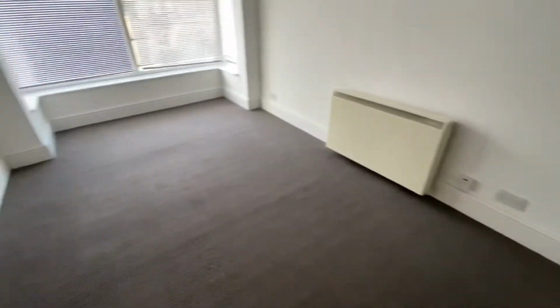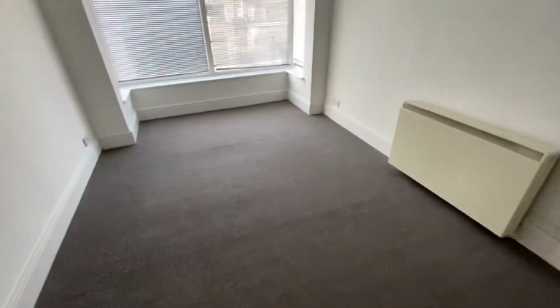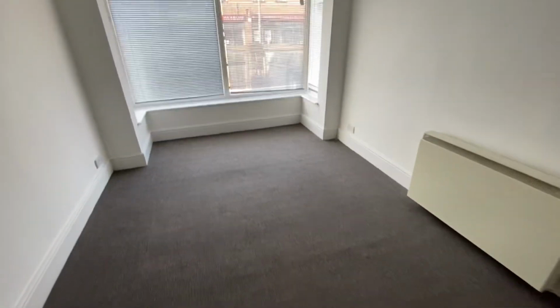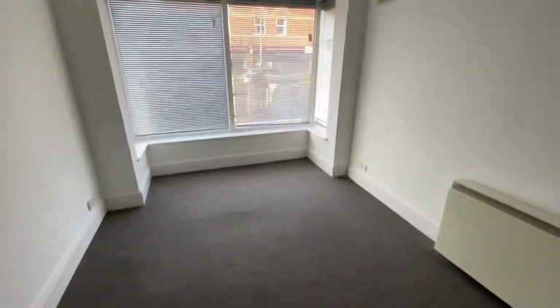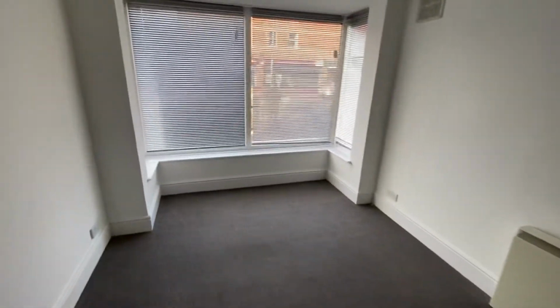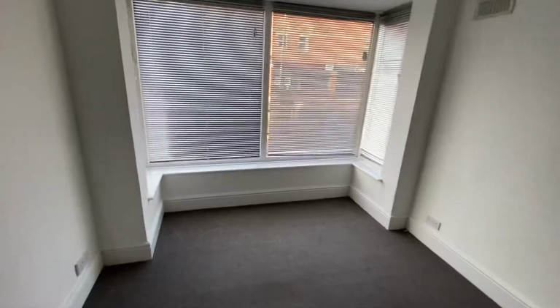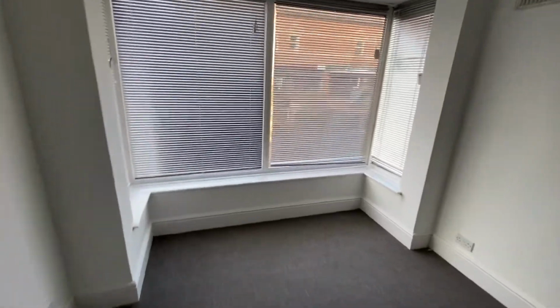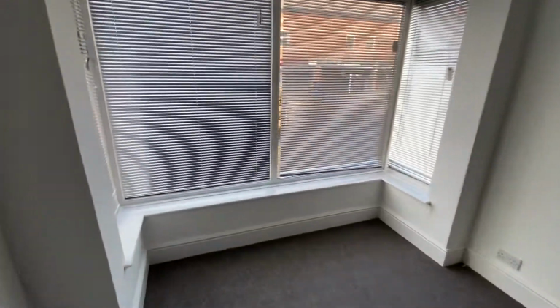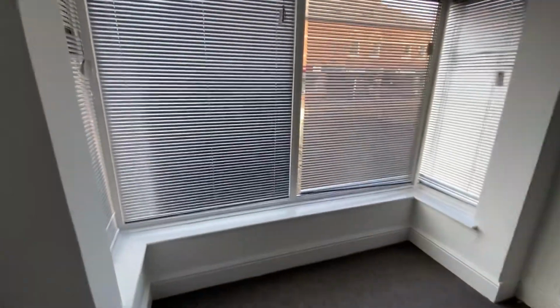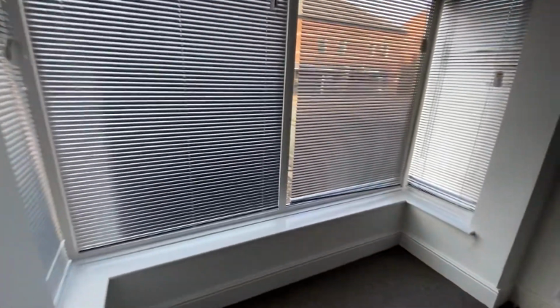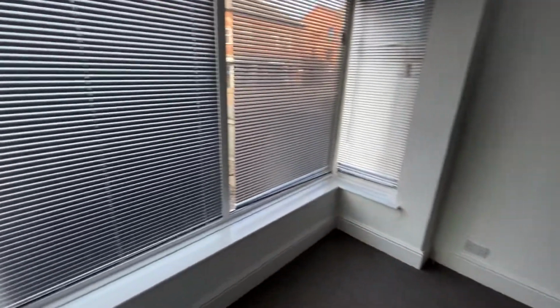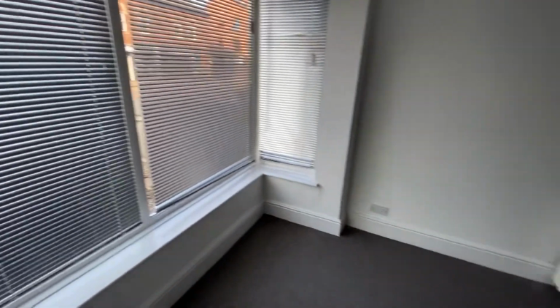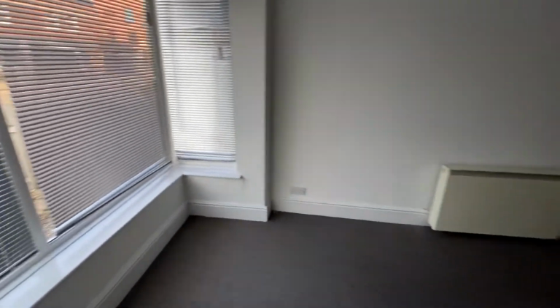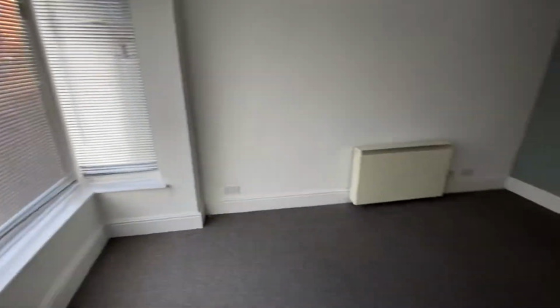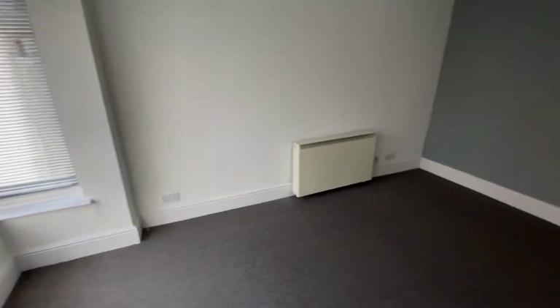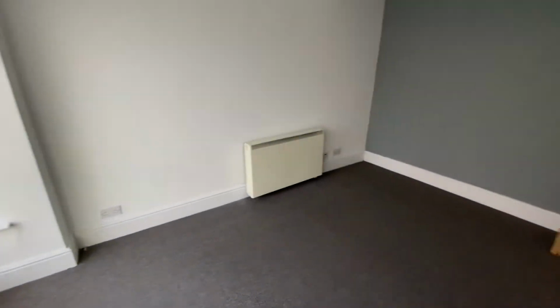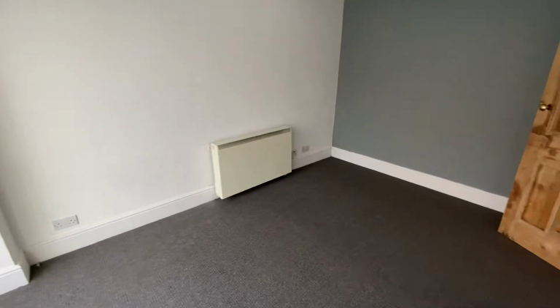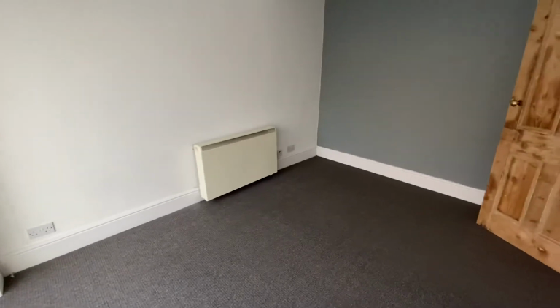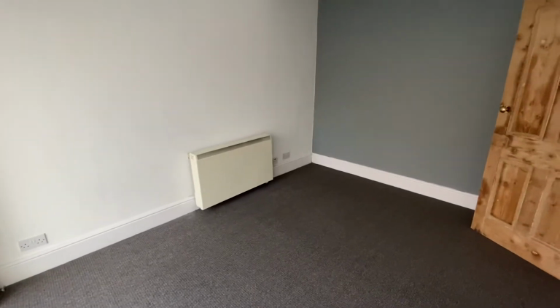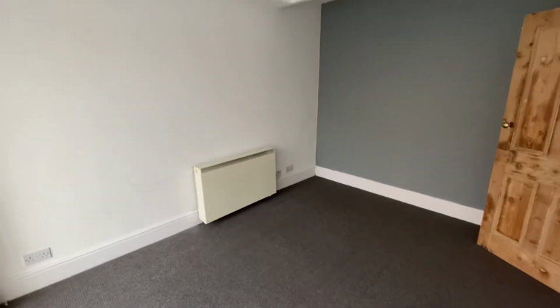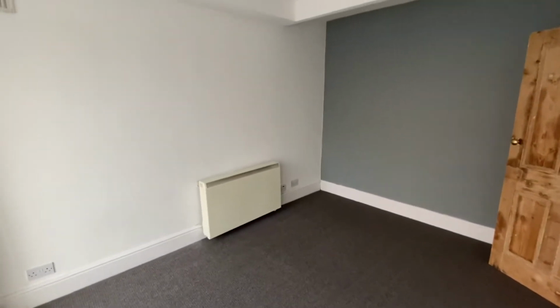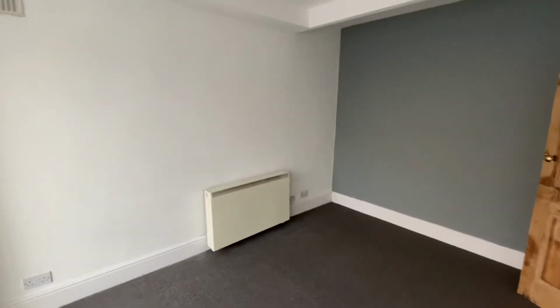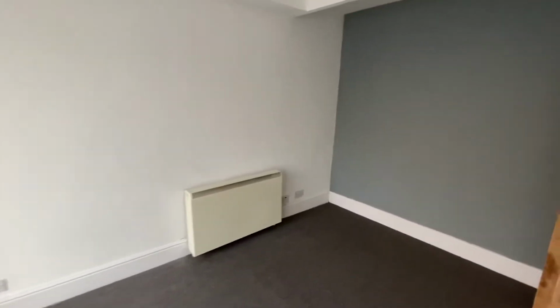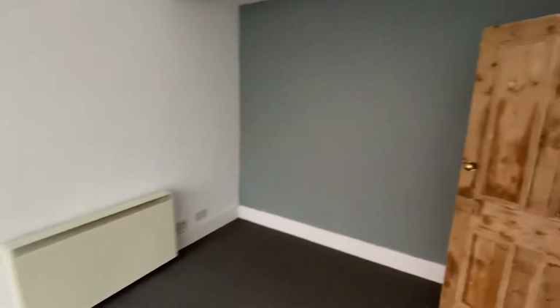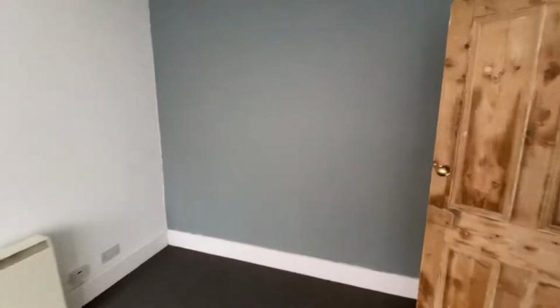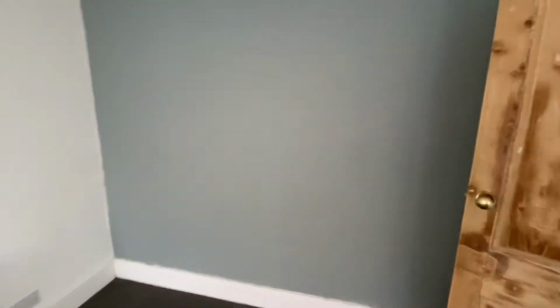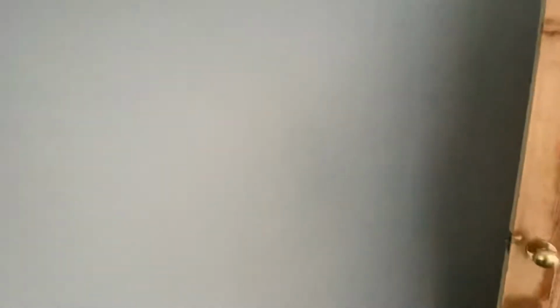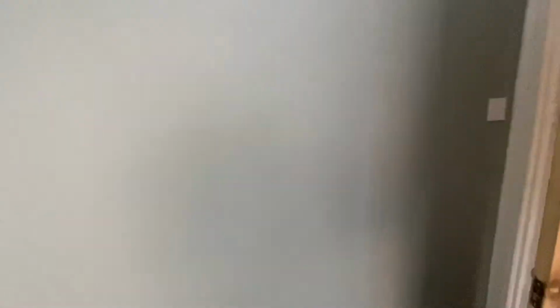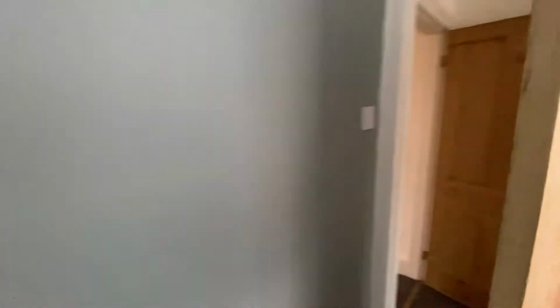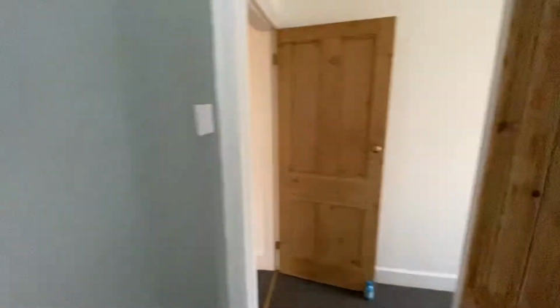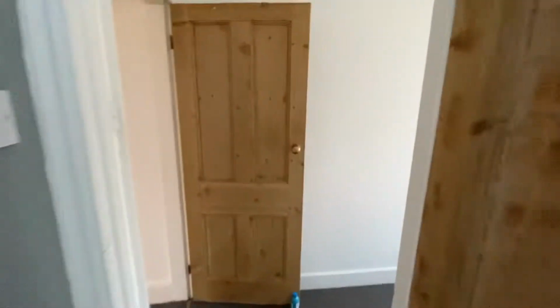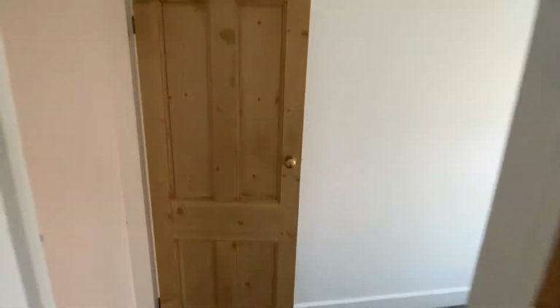As you can see, the bedroom has a box bay window to the front elevation. There's an electric storage heater, good size room, and two-tone decoration on the walls with a grey wall to the rear.